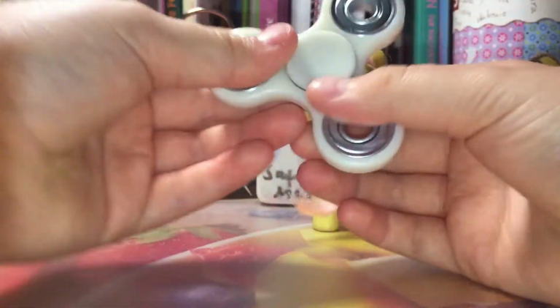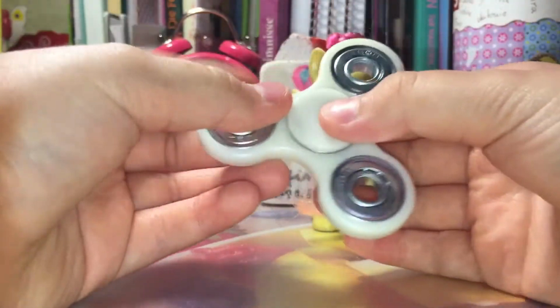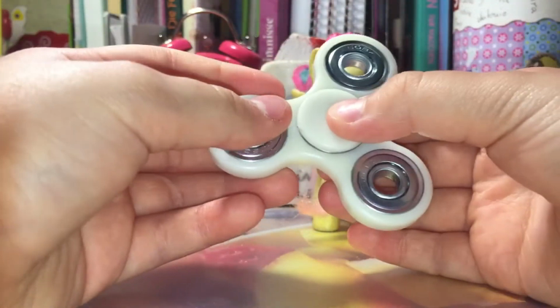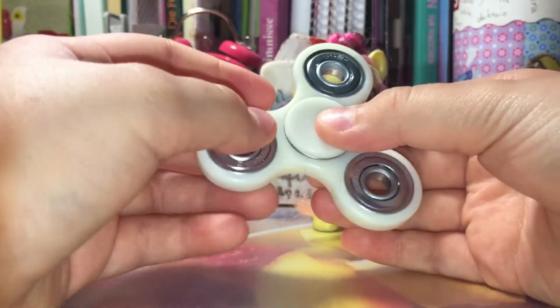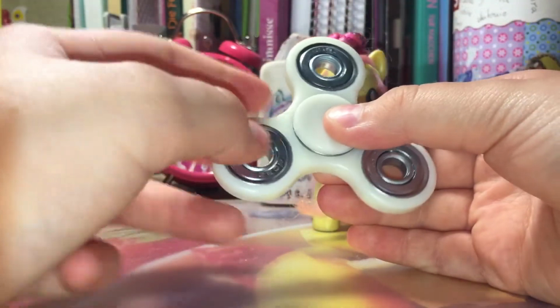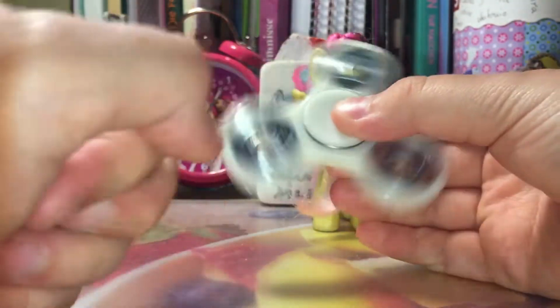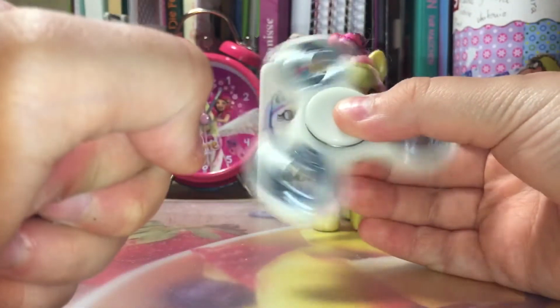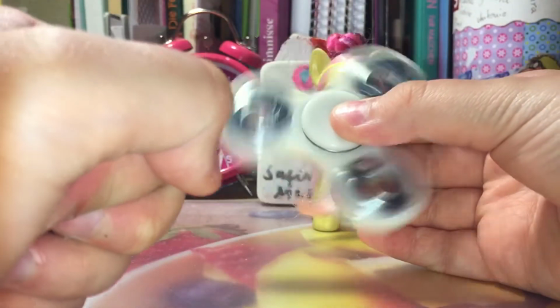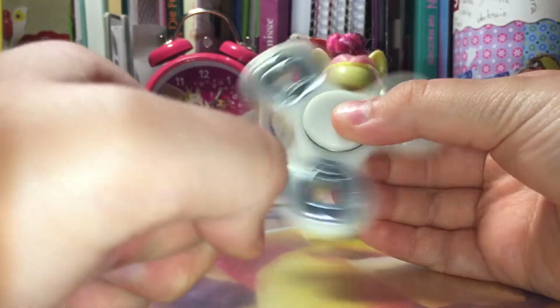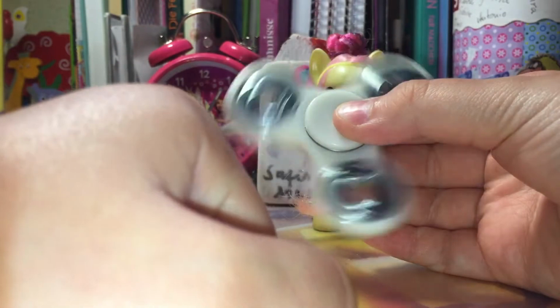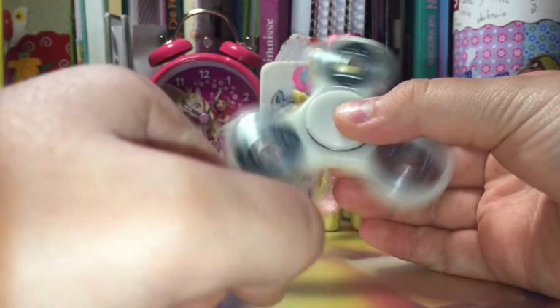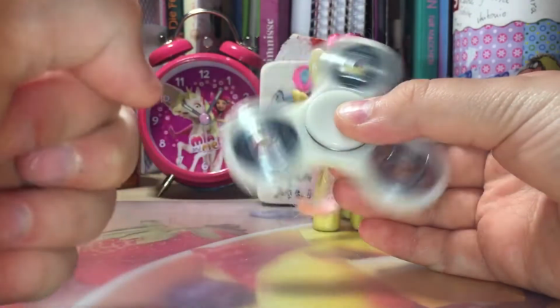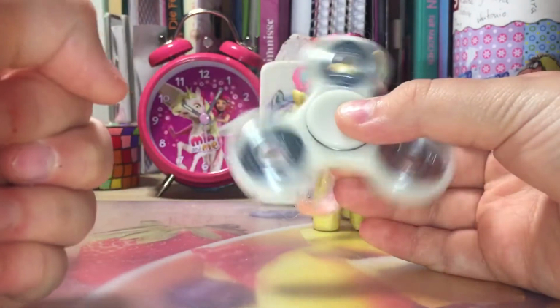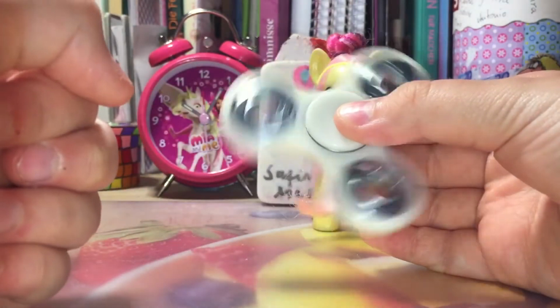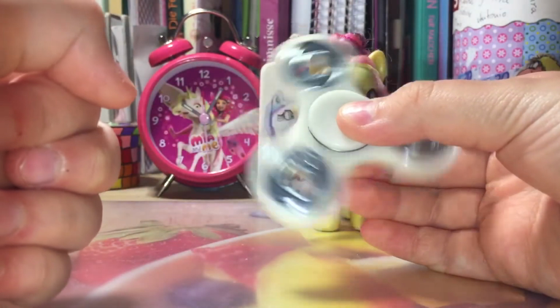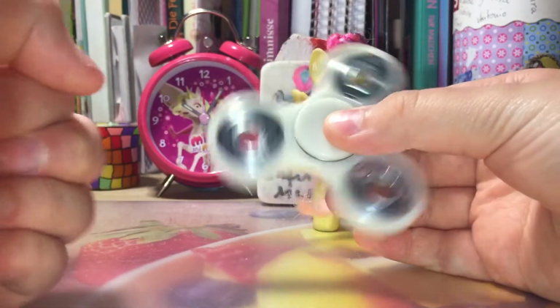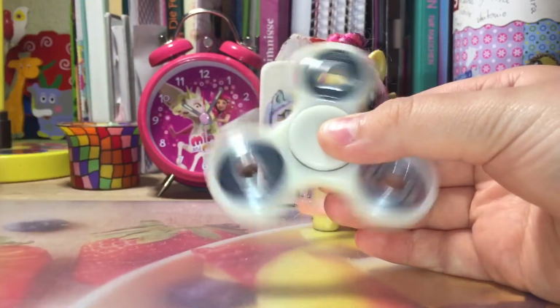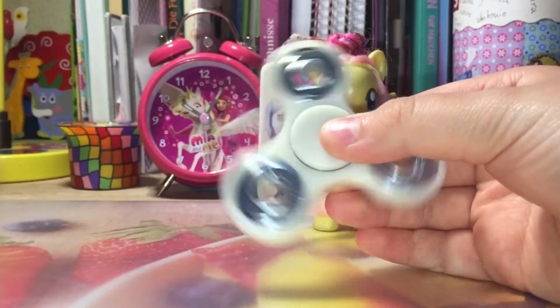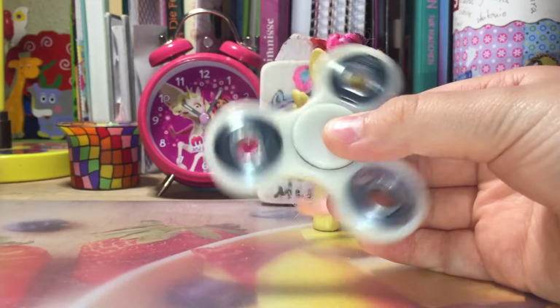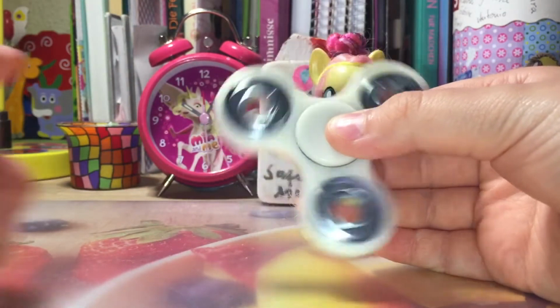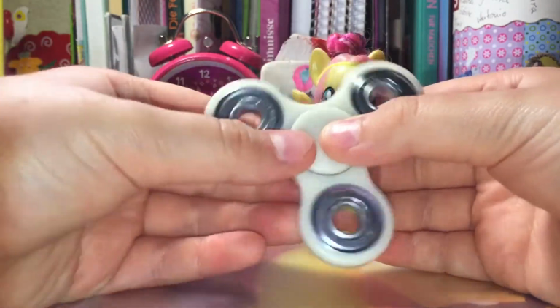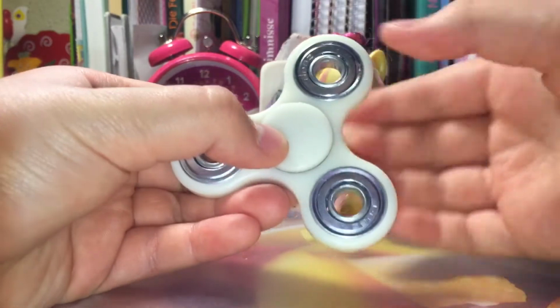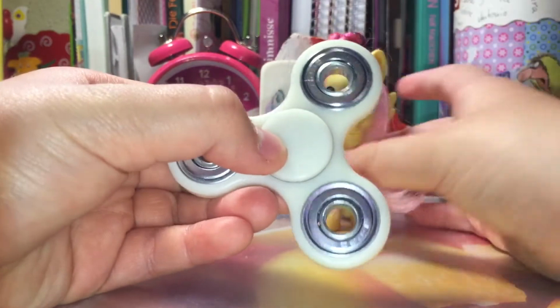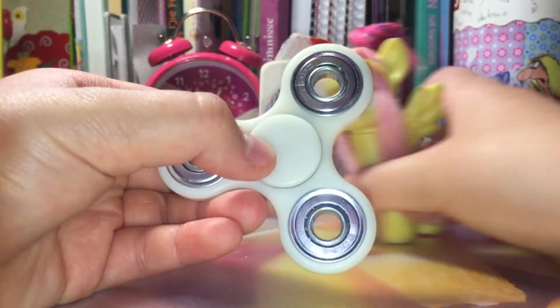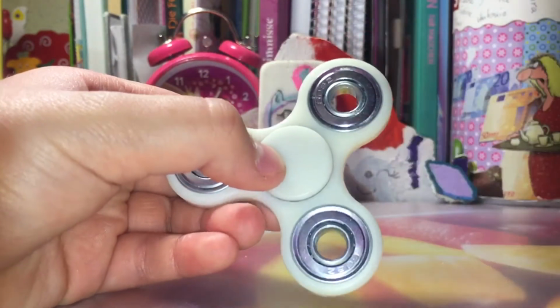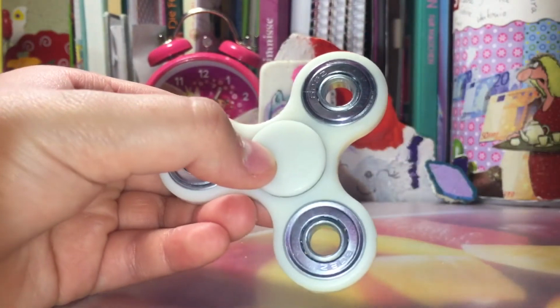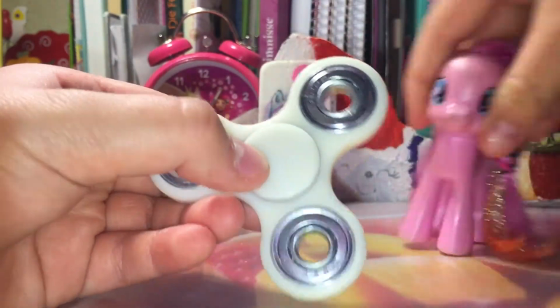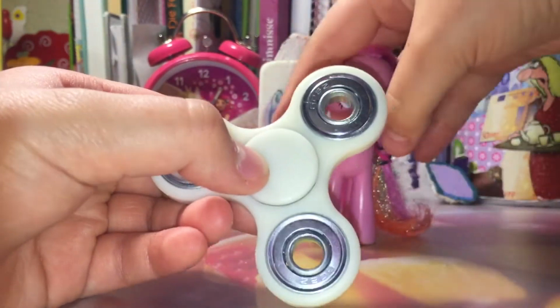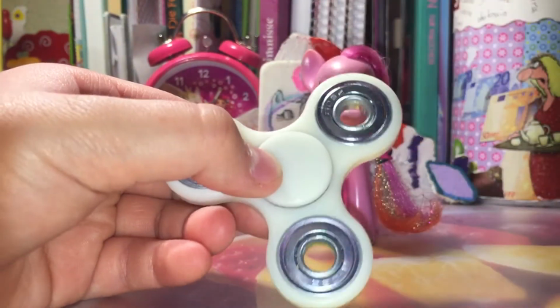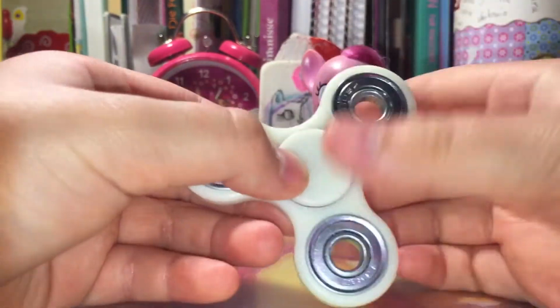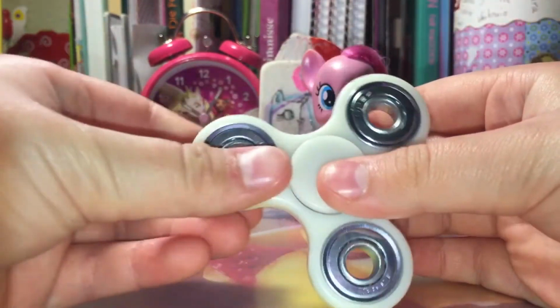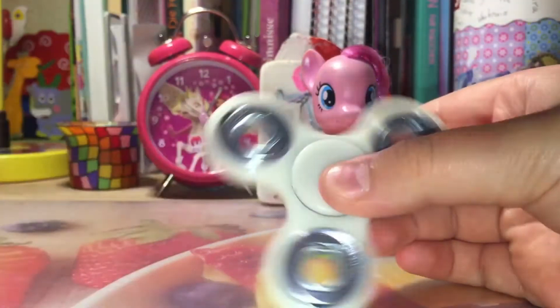Now we're seeing Fluttershy spin. This is so good! I feel like it's amazing! Now Fluttershy, let me spin! I'm going to spin to the other side.